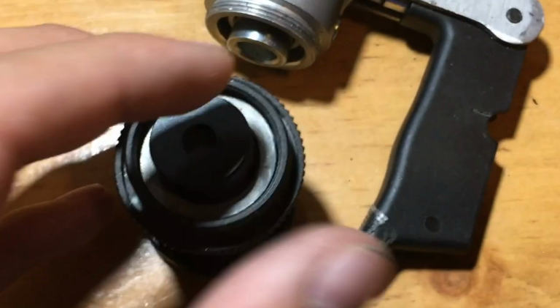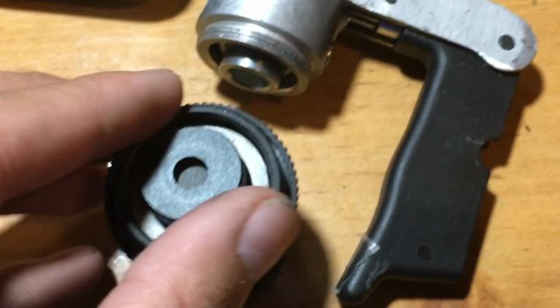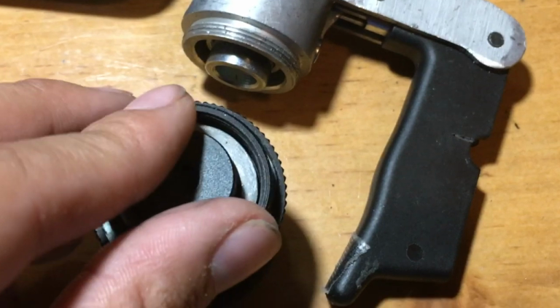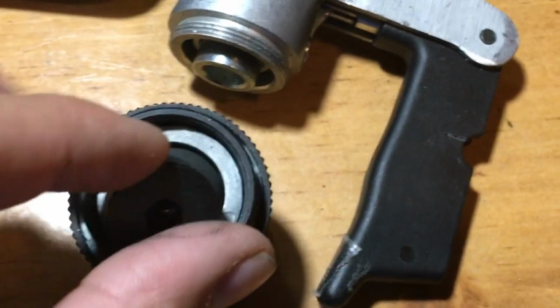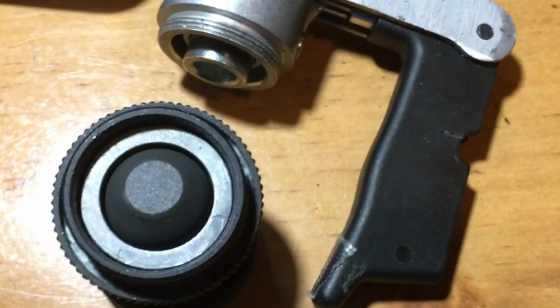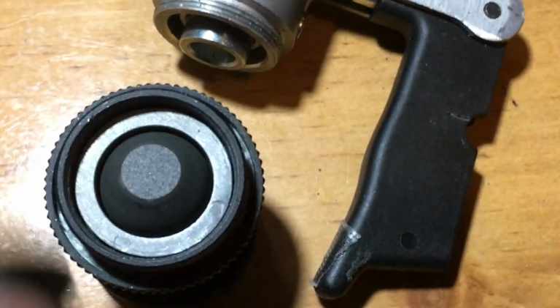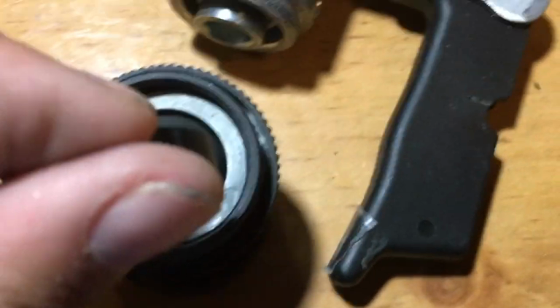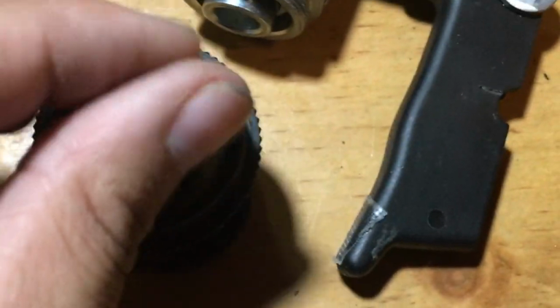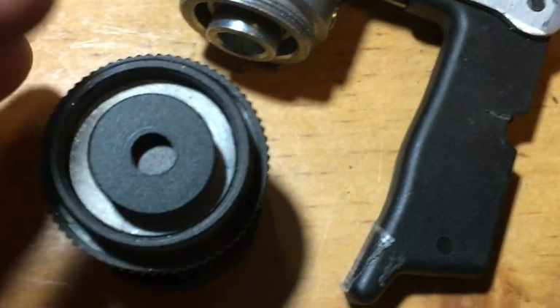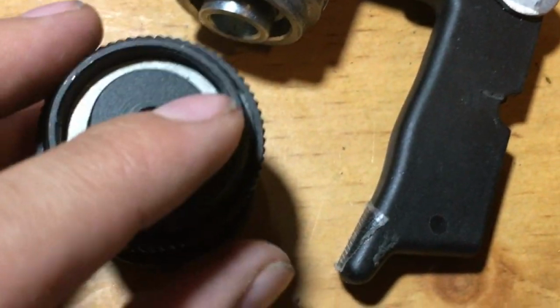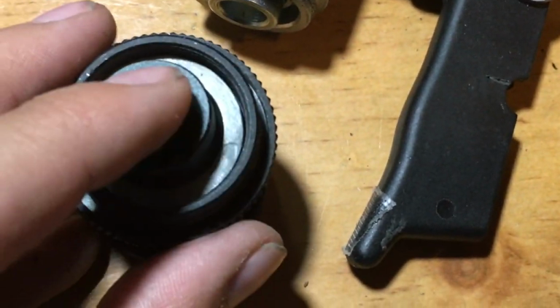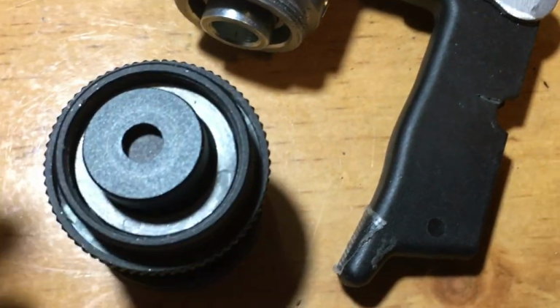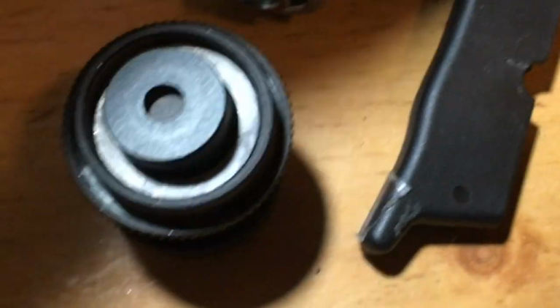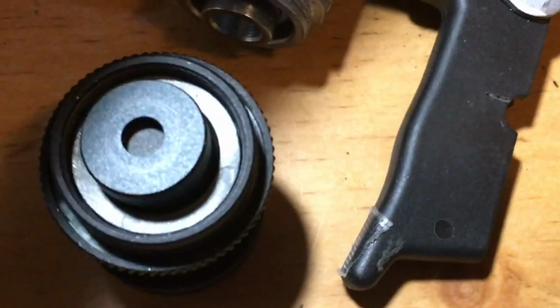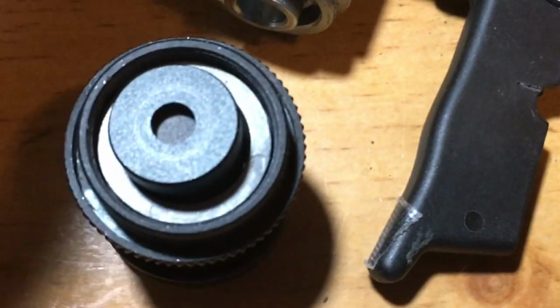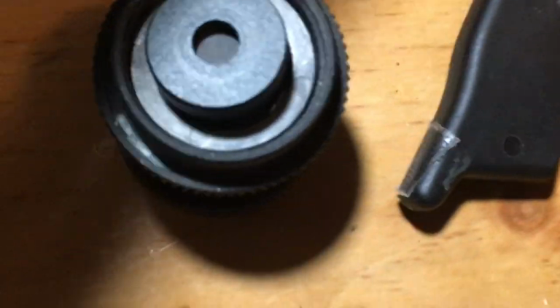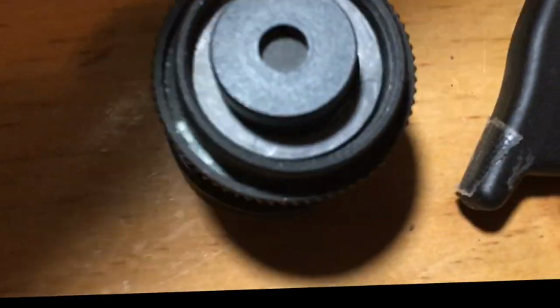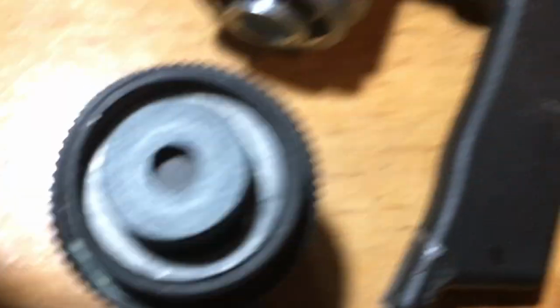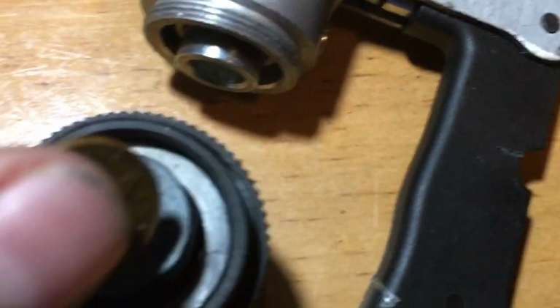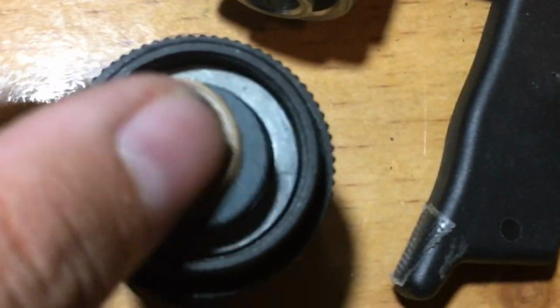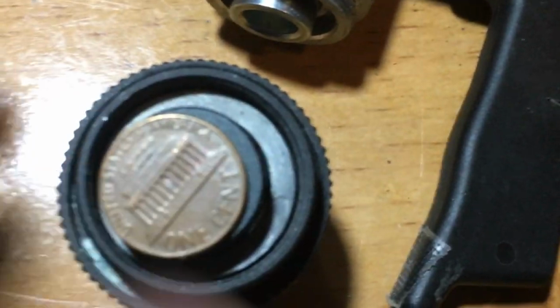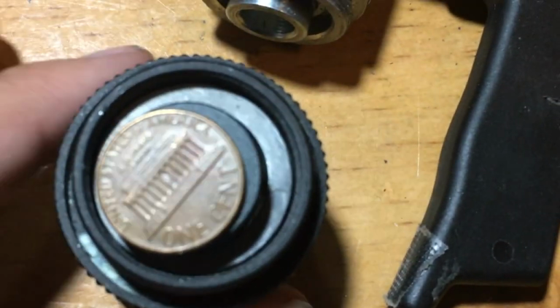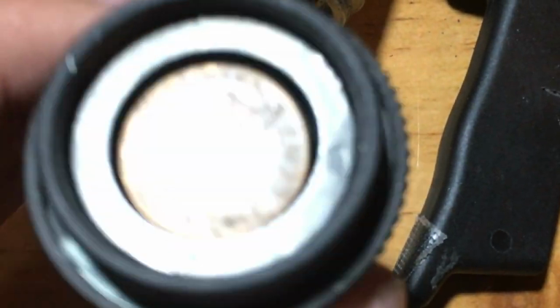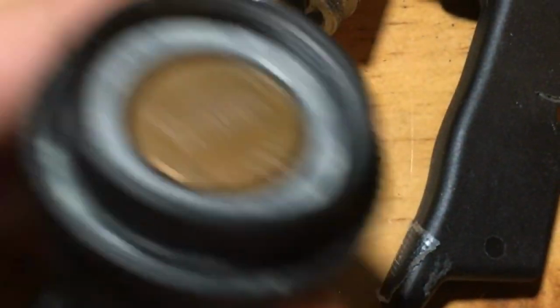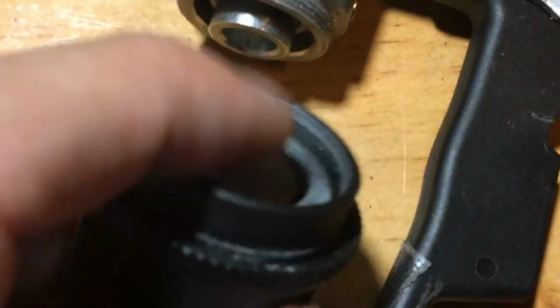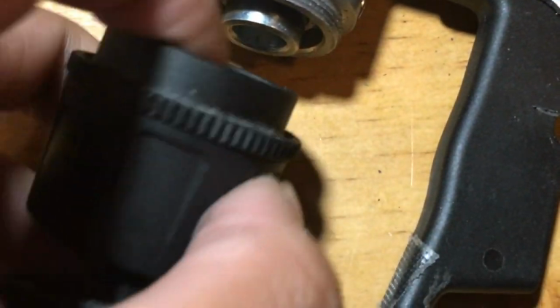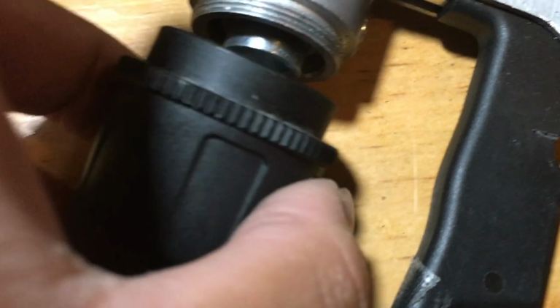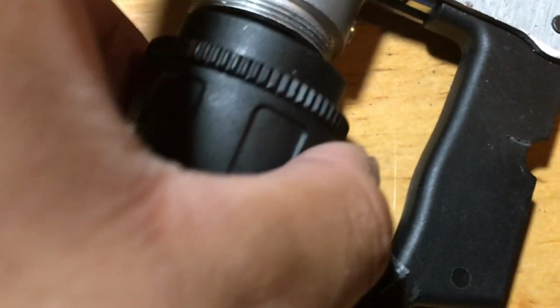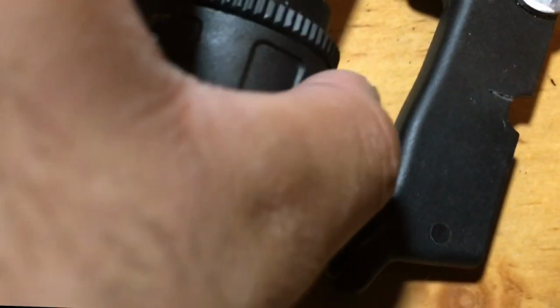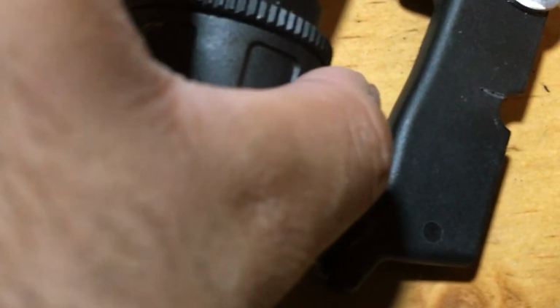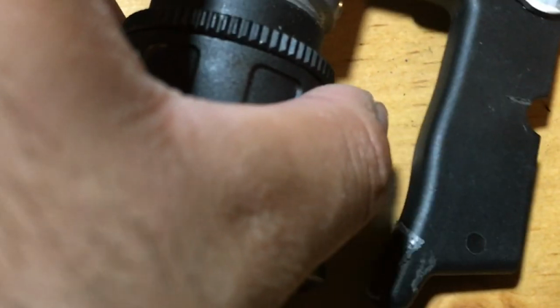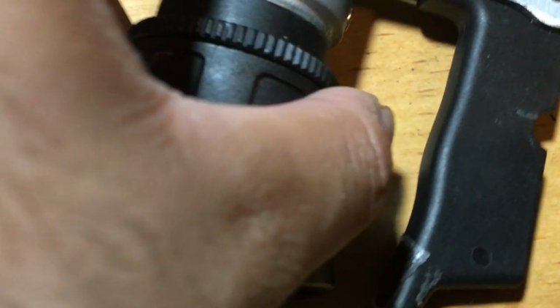As you can see, here is a metal ring and the ball bearing is under it. You're going to want to put a penny on top of that round ring, and then screw everything back together.